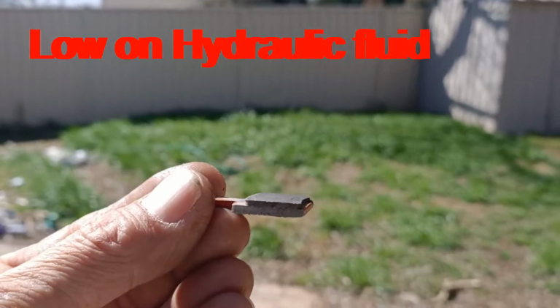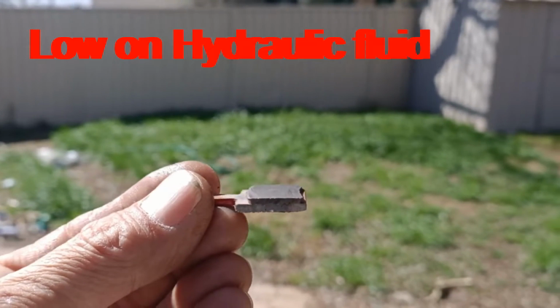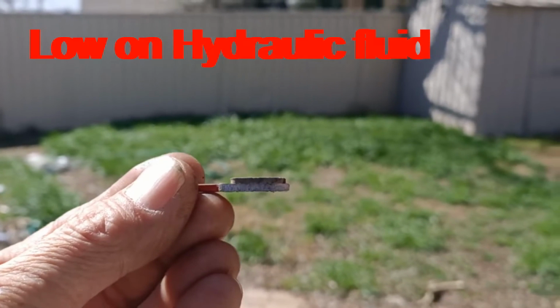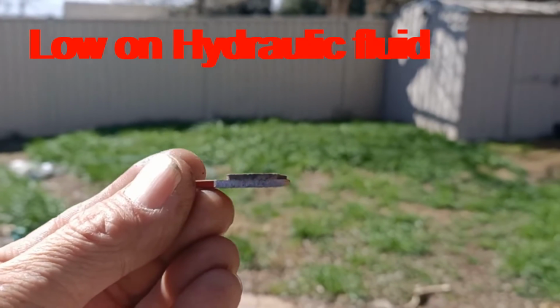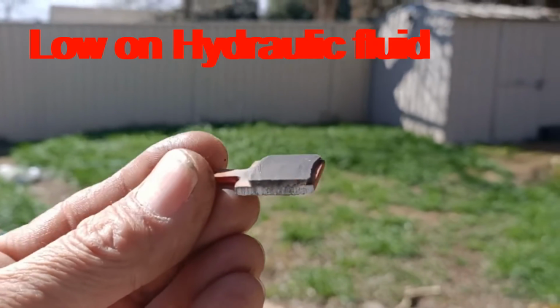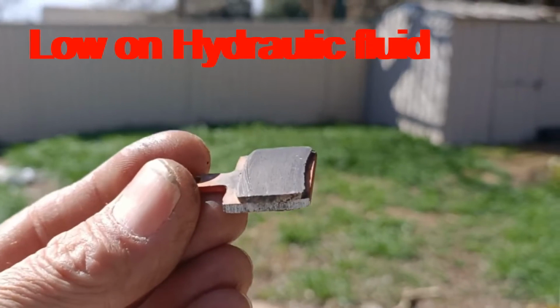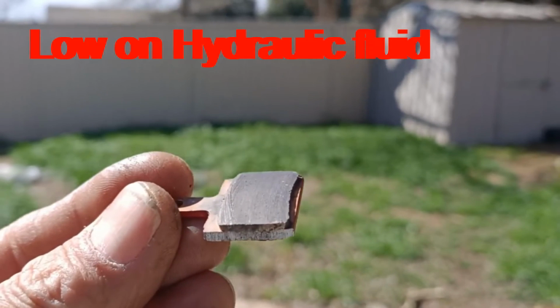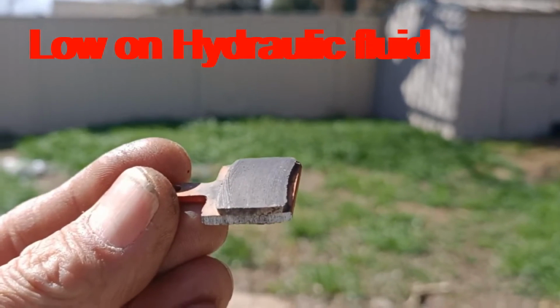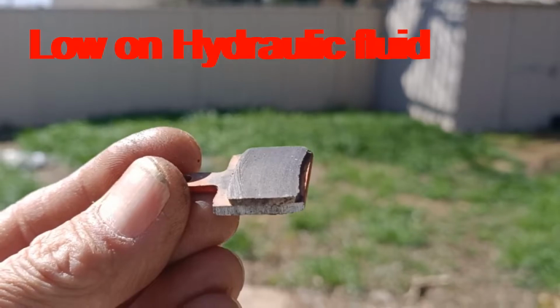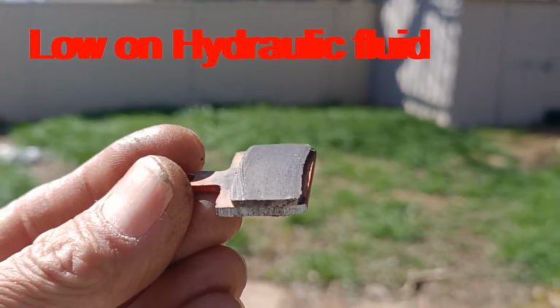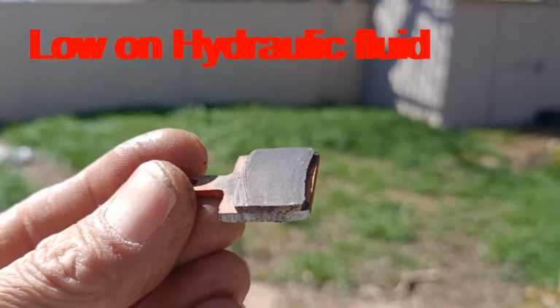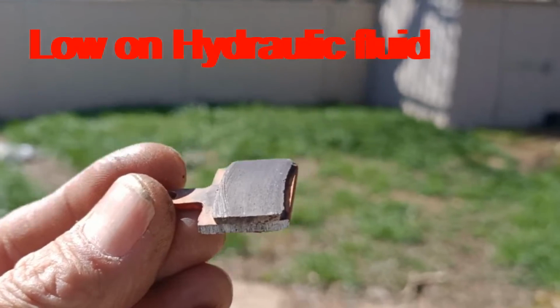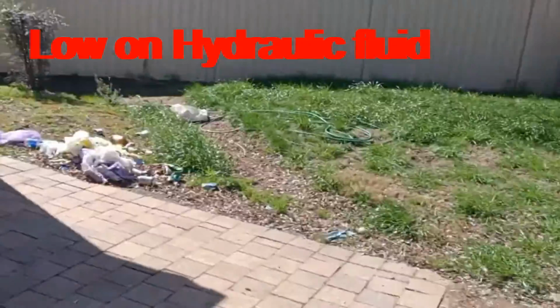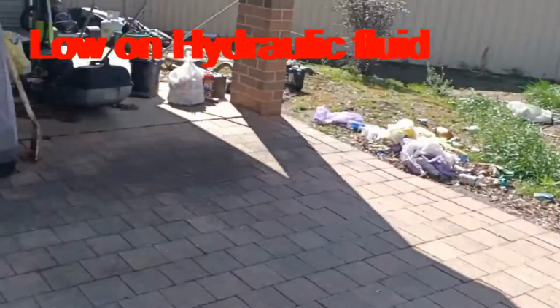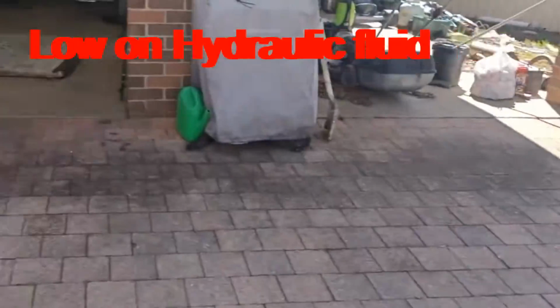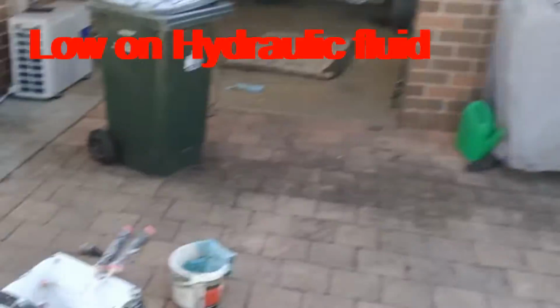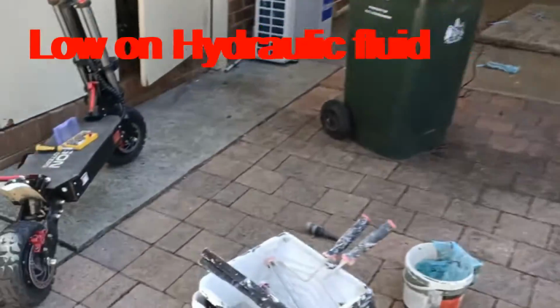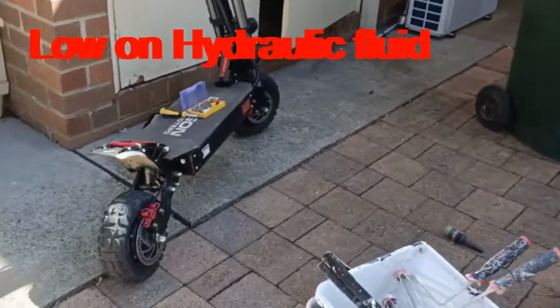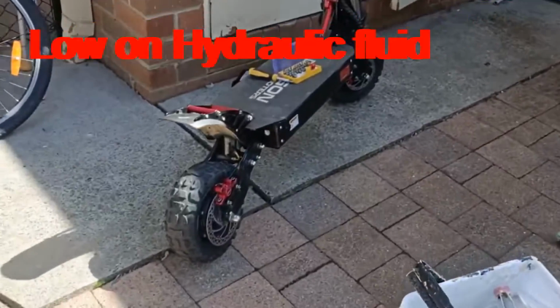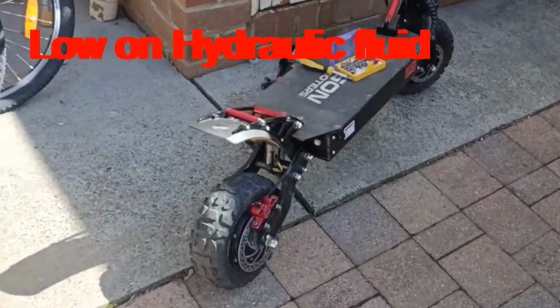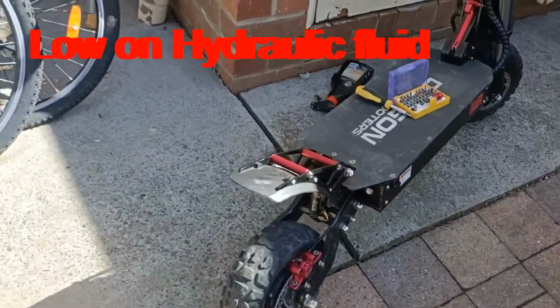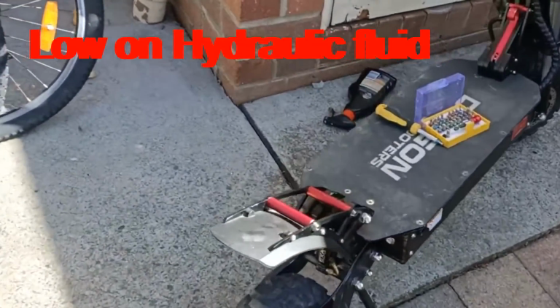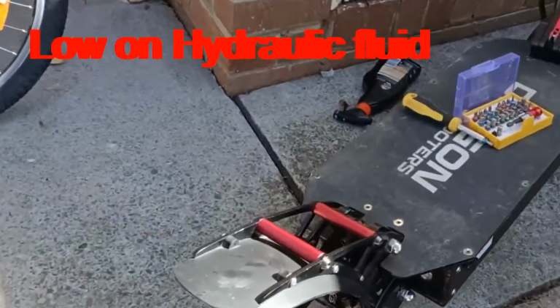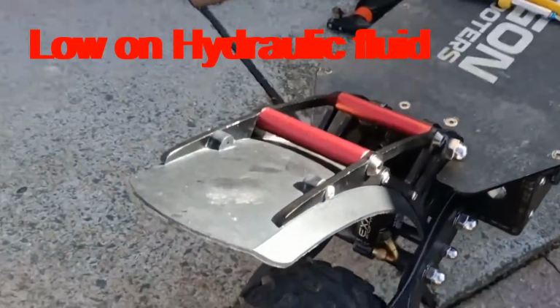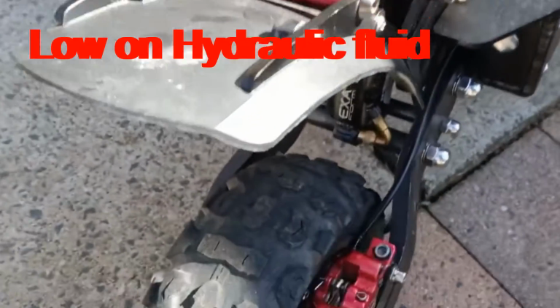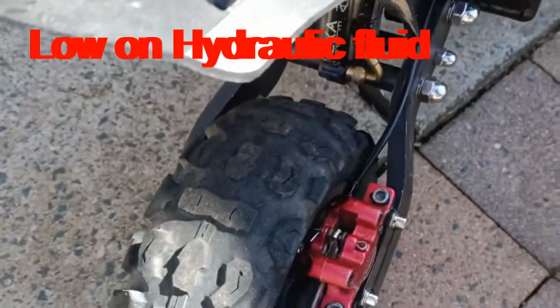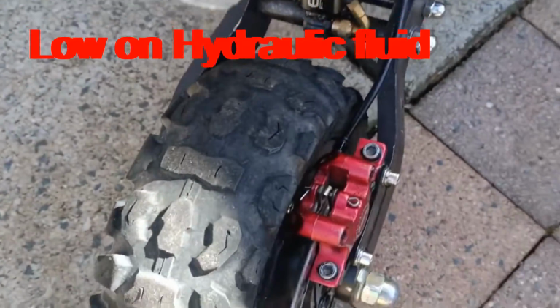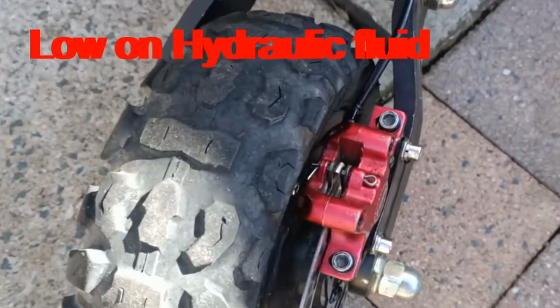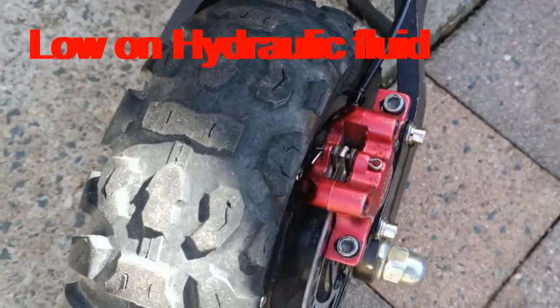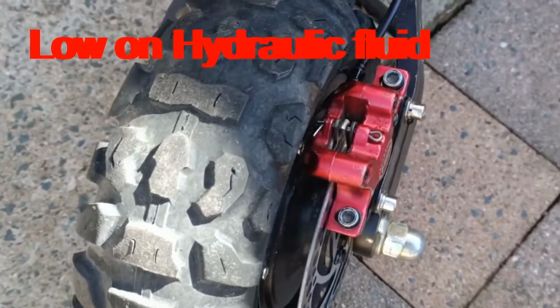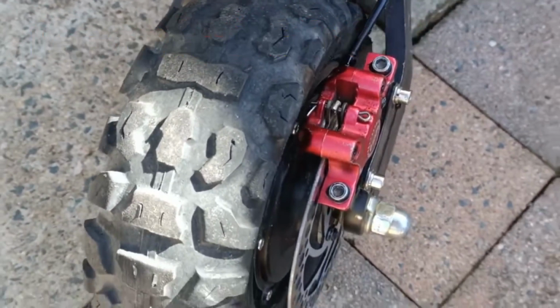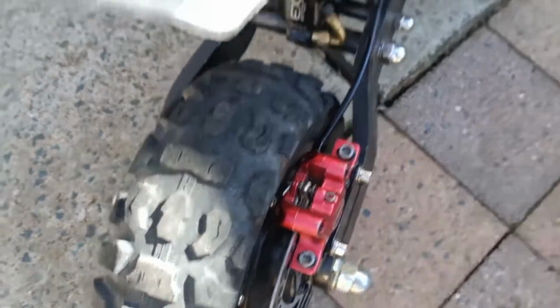I suspected the hydraulic fluid was the problem, but as I've discovered, that is the problem. We've got the new brake pads in there.